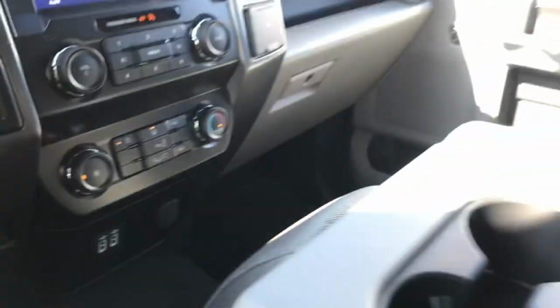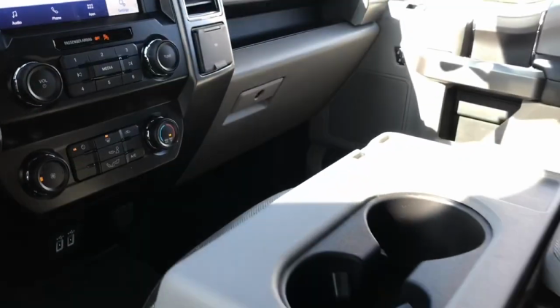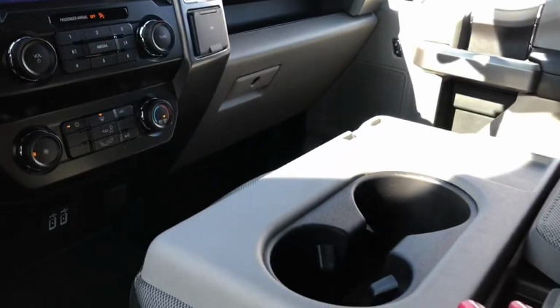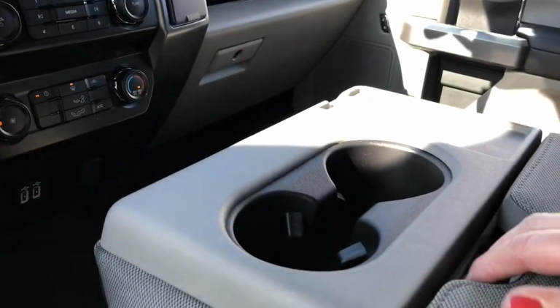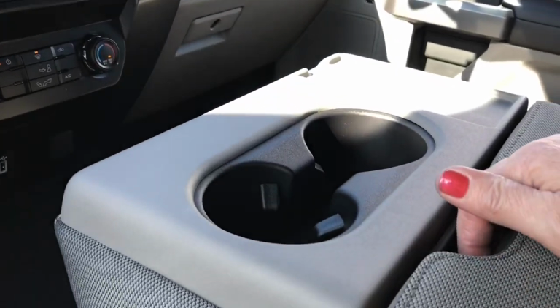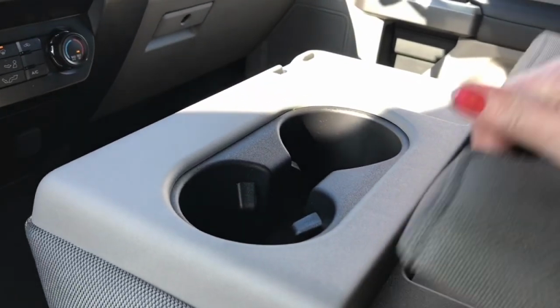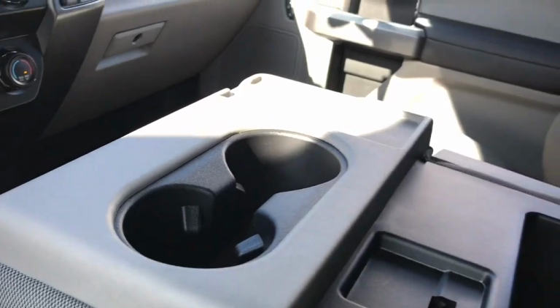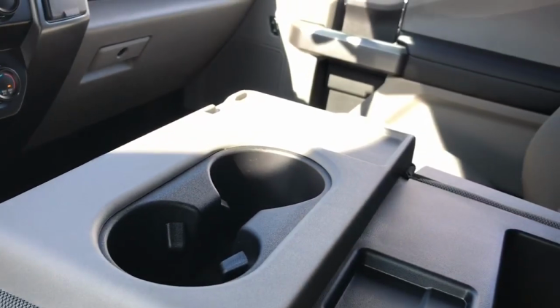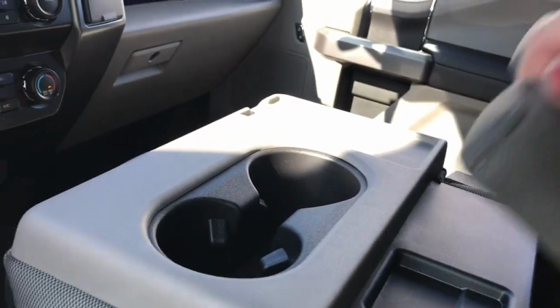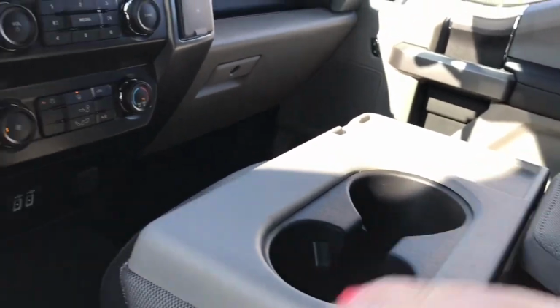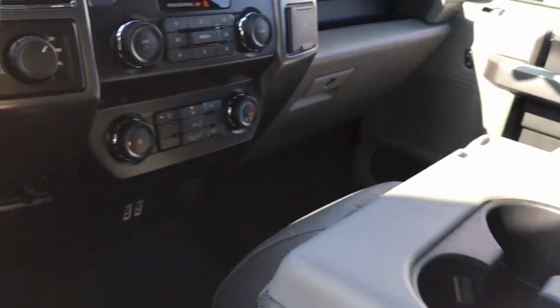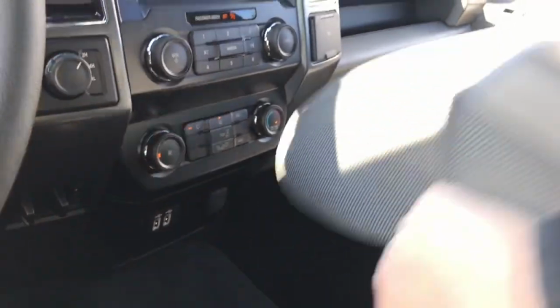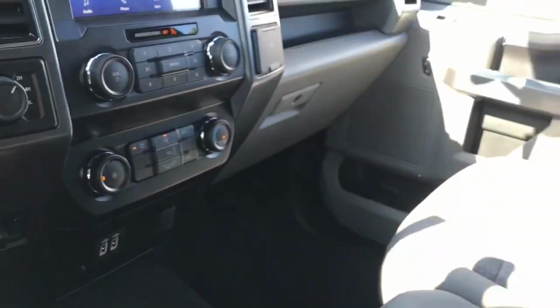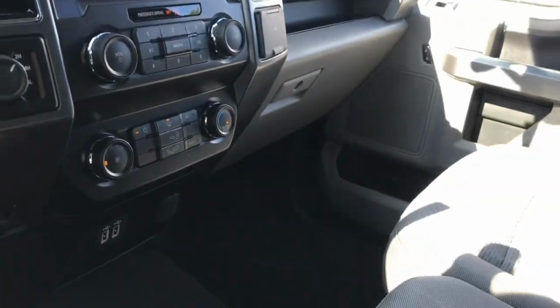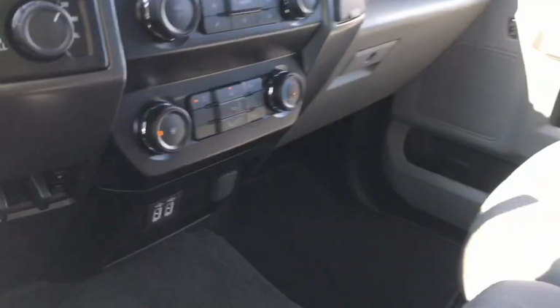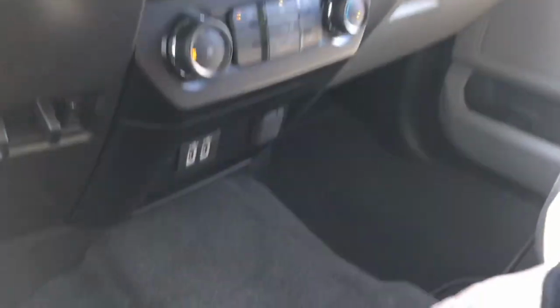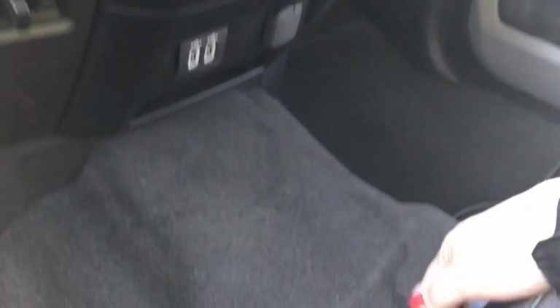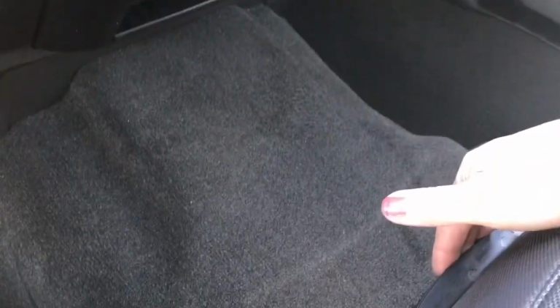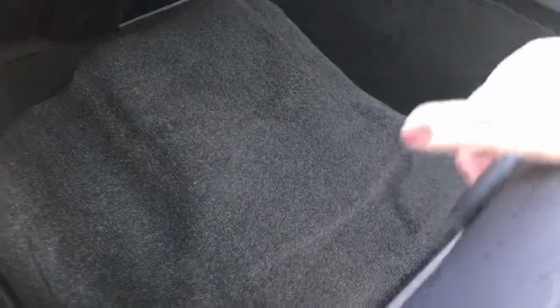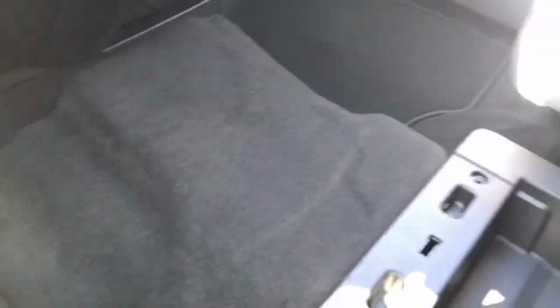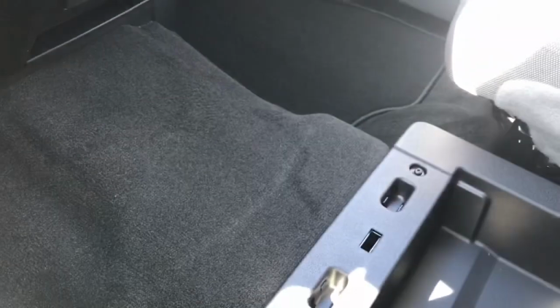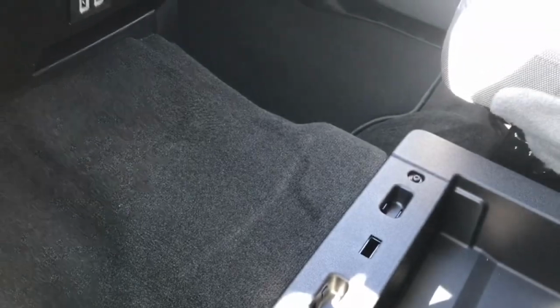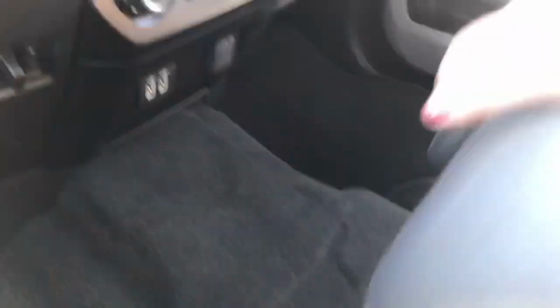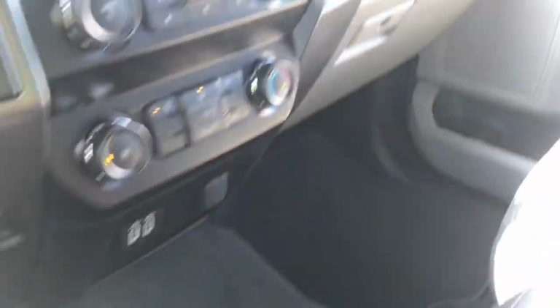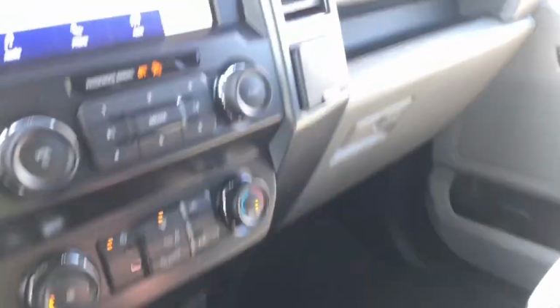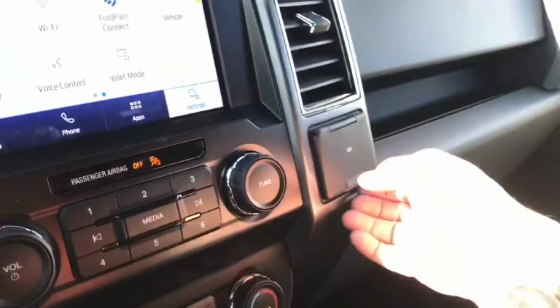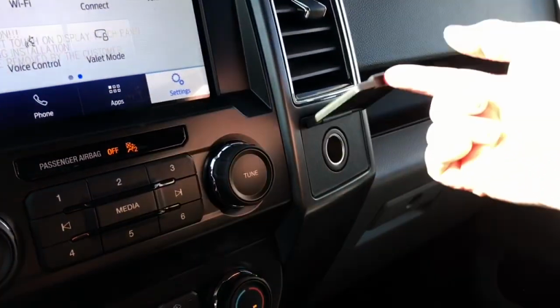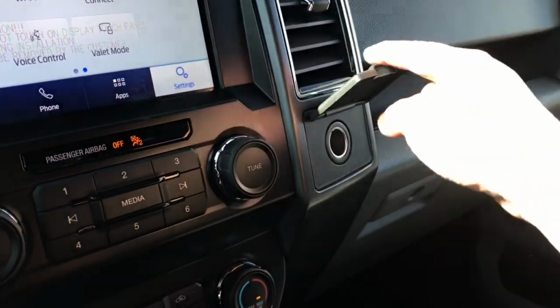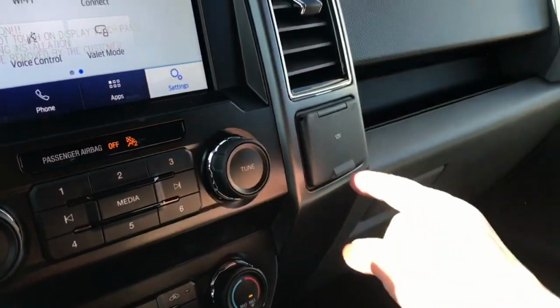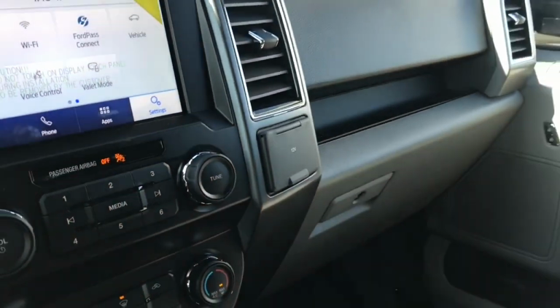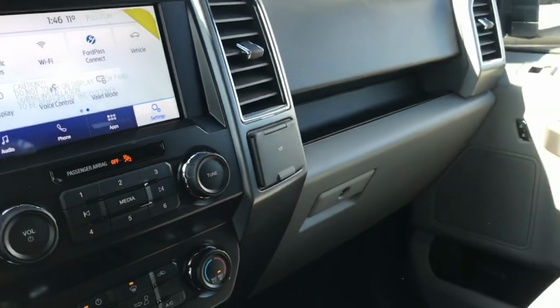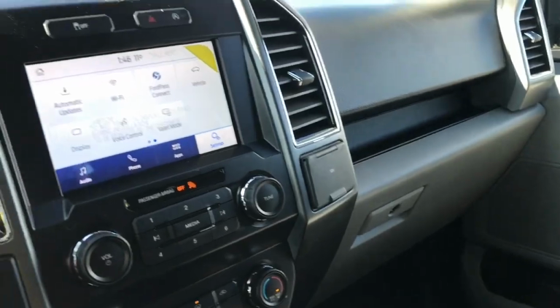In the center we have an armrest with a couple of cup holders. It opens up for more storage, and then you can flip the seat up for another seating position — it has its own seat belt. Unclip it underneath for more storage down below. Off to the side there's a 12-volt outlet and you also have a locking glove compartment.